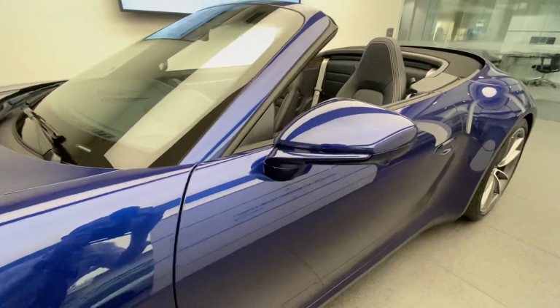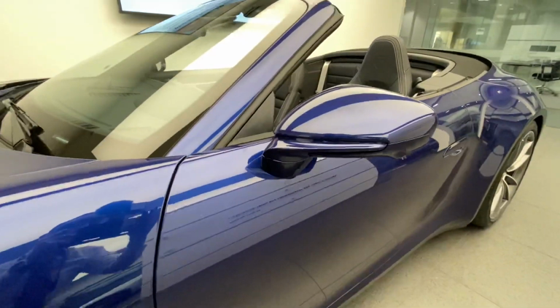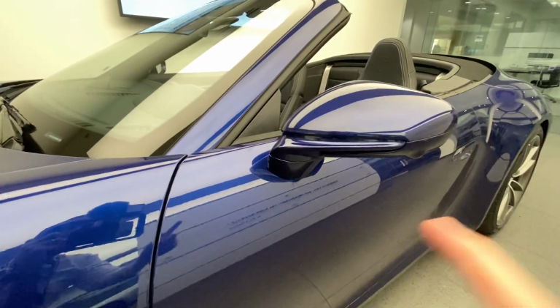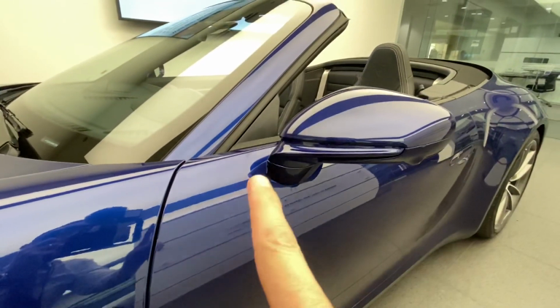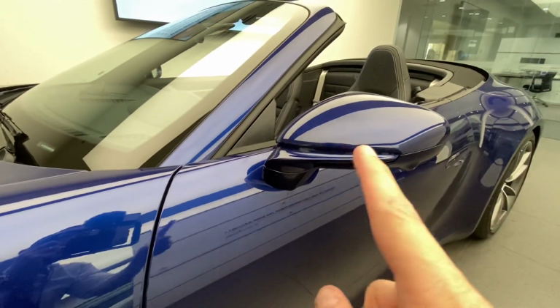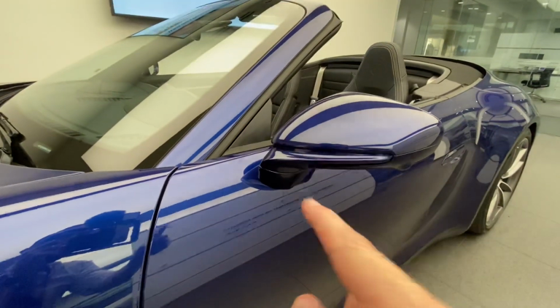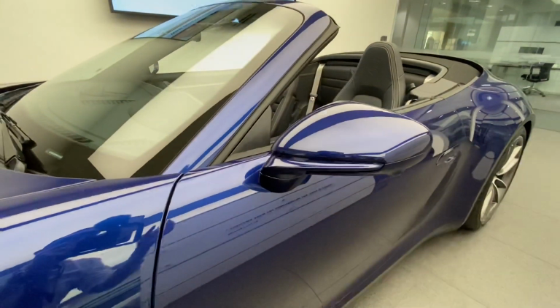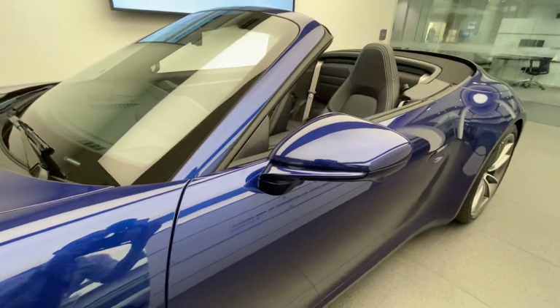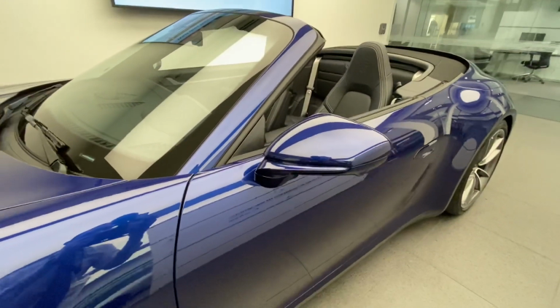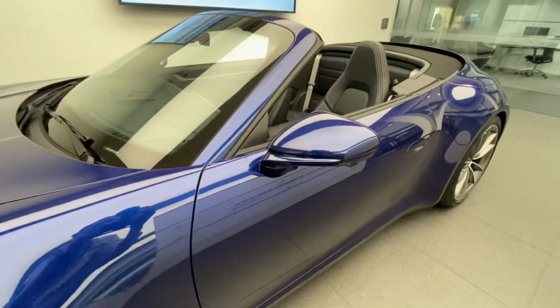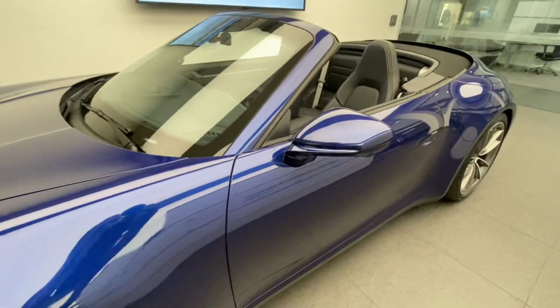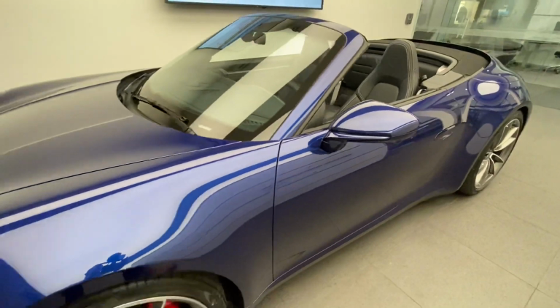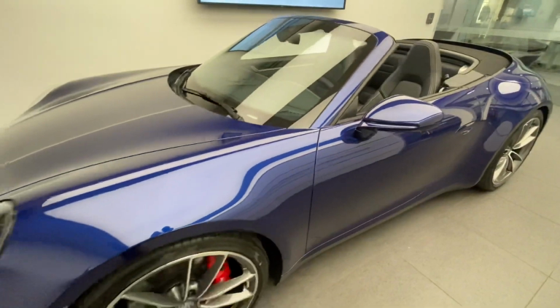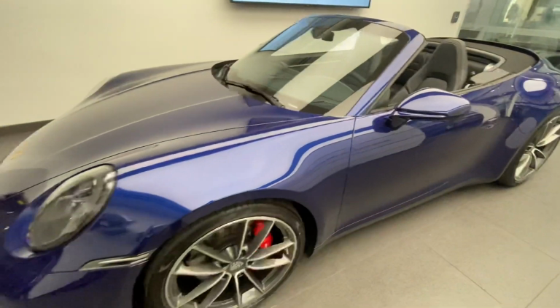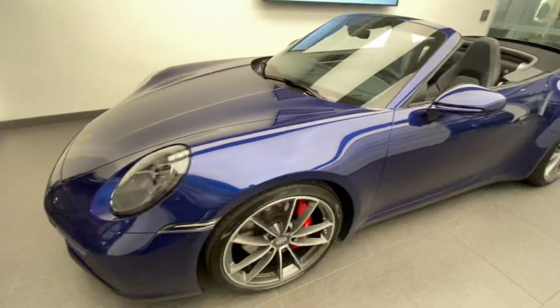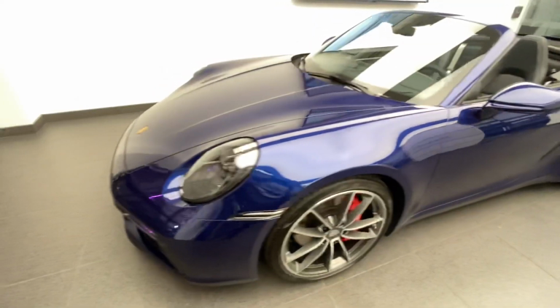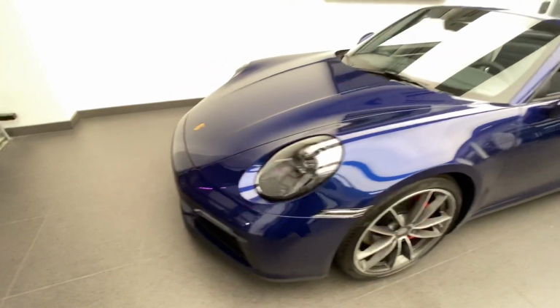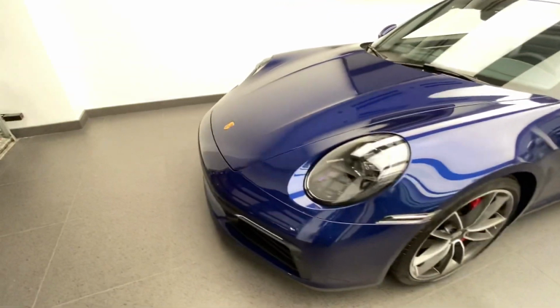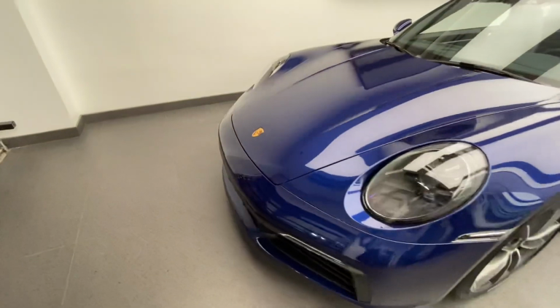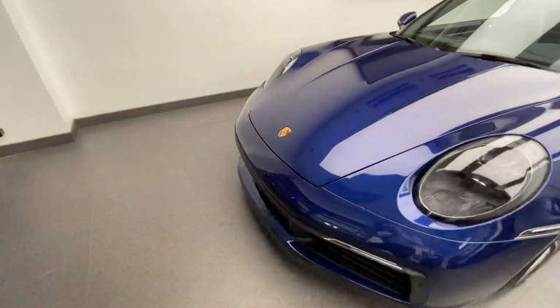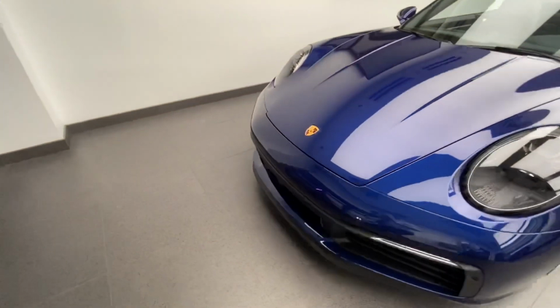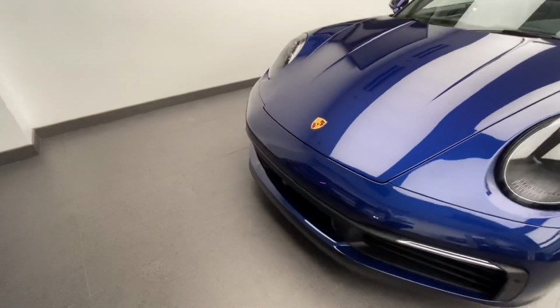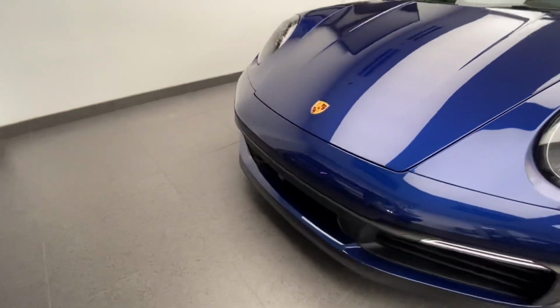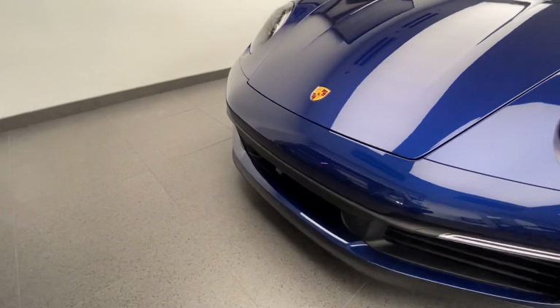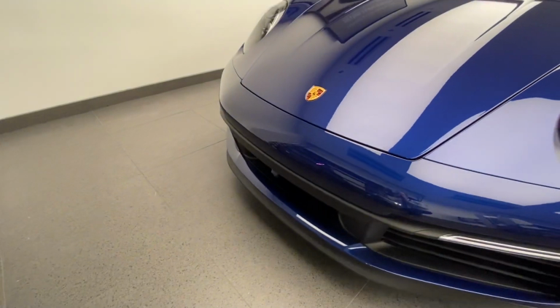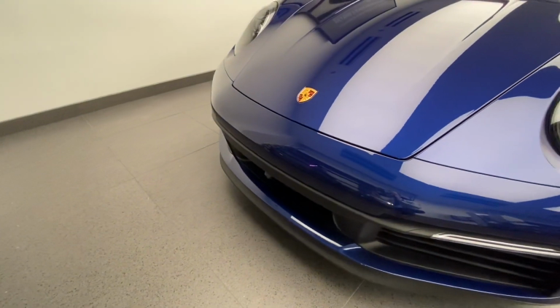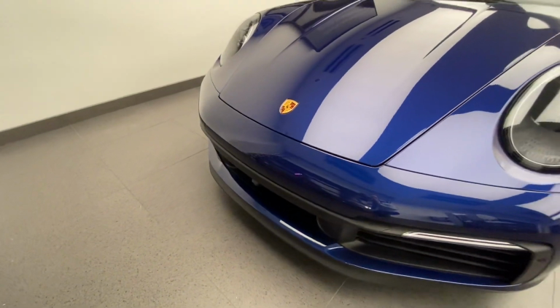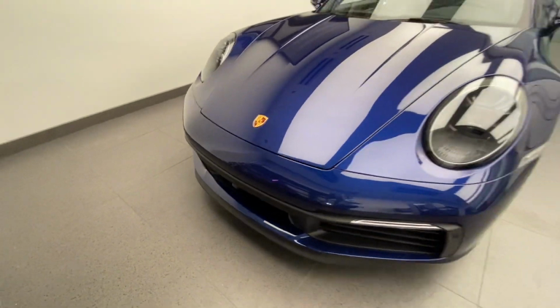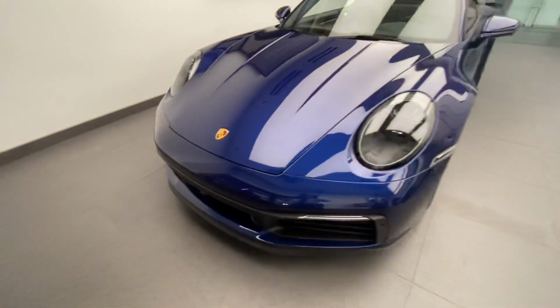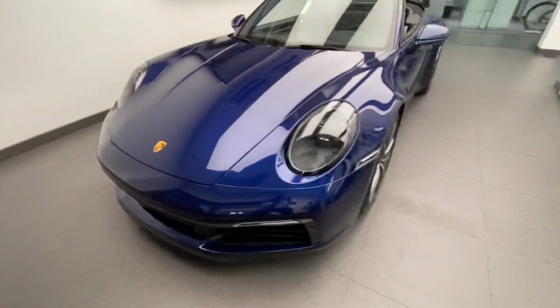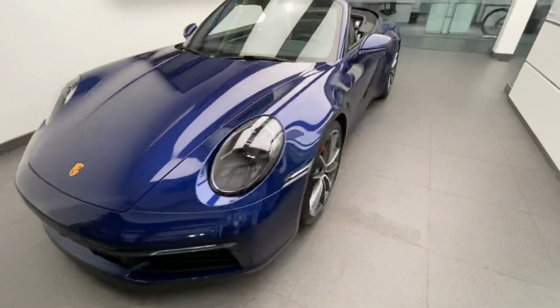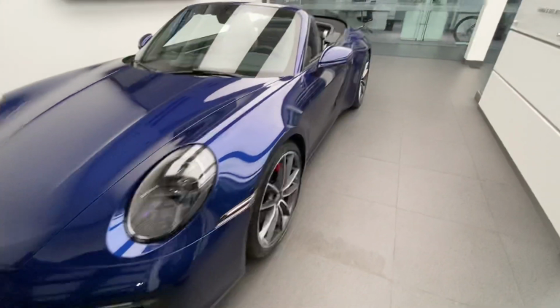Another feature this one has is that the lower section of the rearview mirrors has been painted in exterior color — also finished in Gentian Blue Metallic. Looking at the front again, we can also see that this one has the optional surround view camera system.